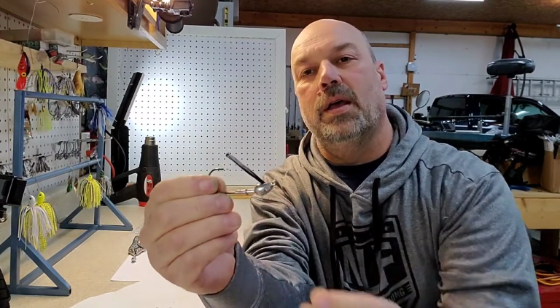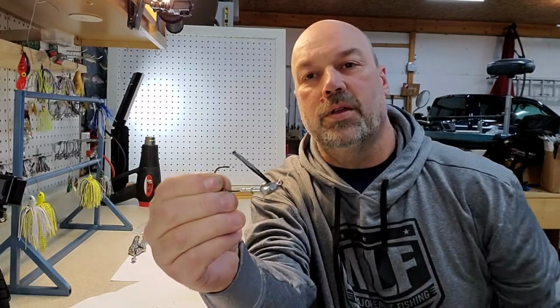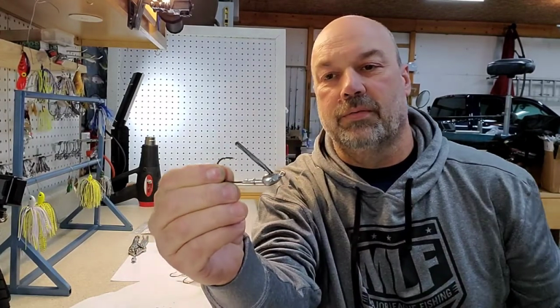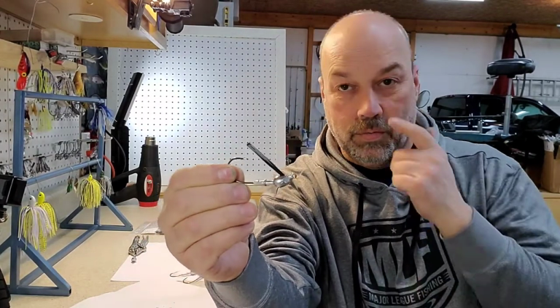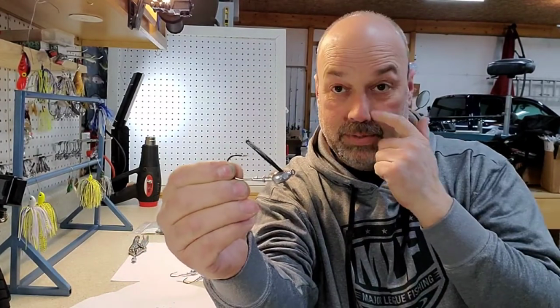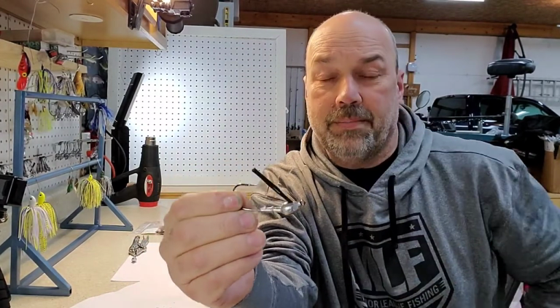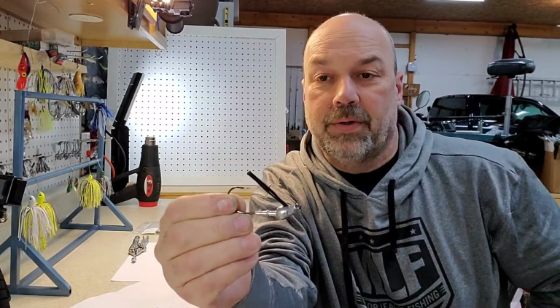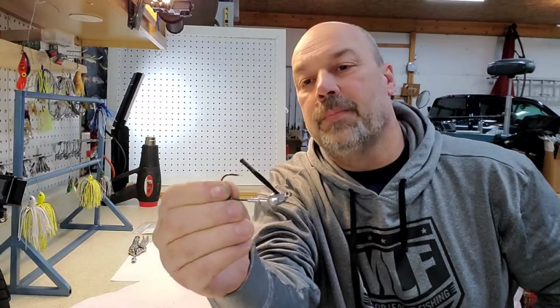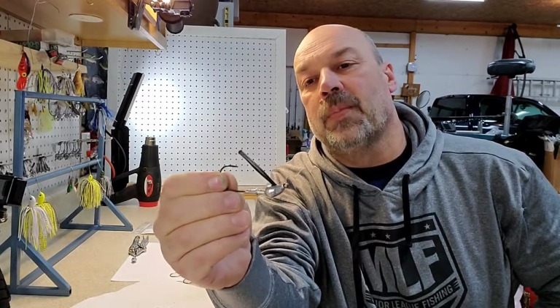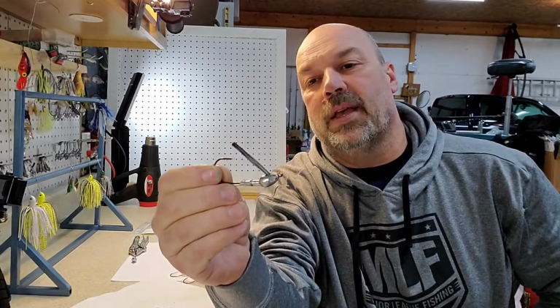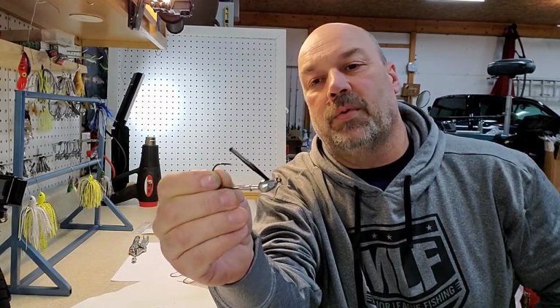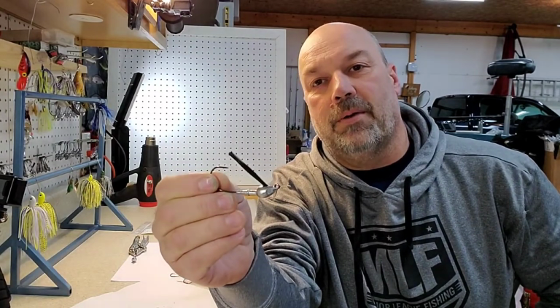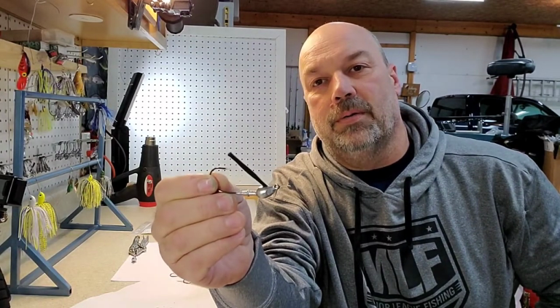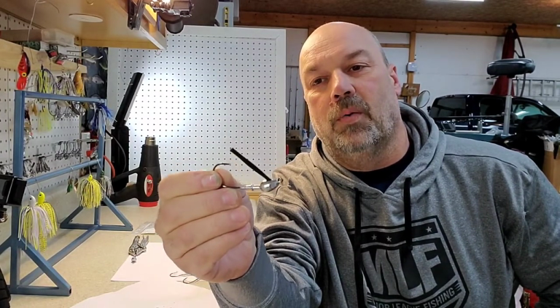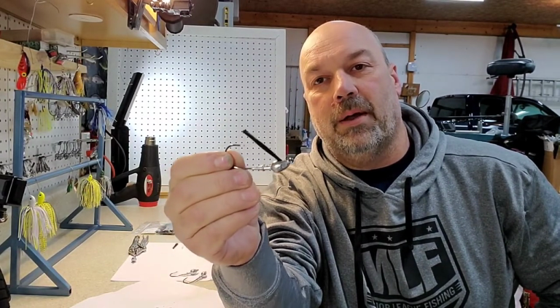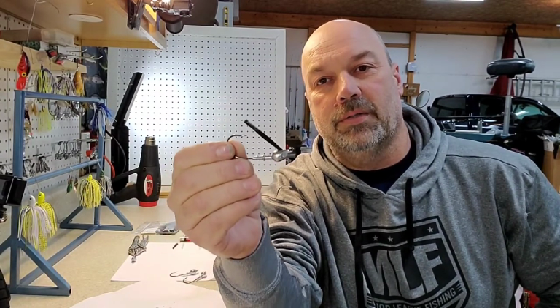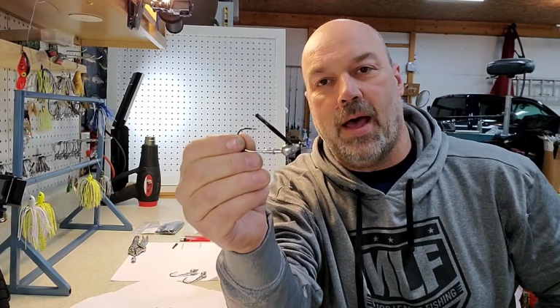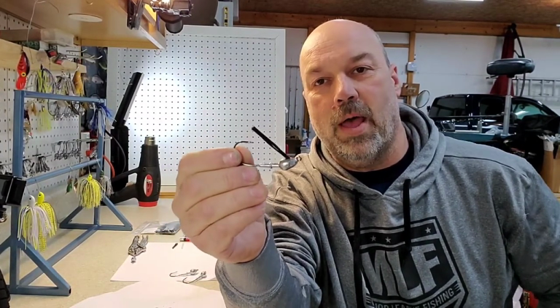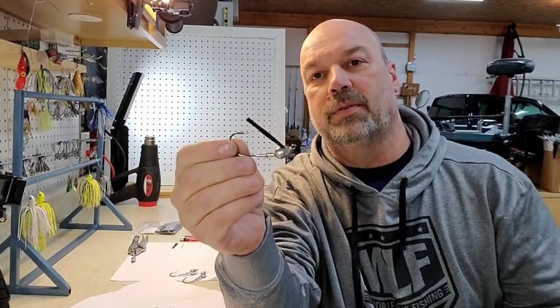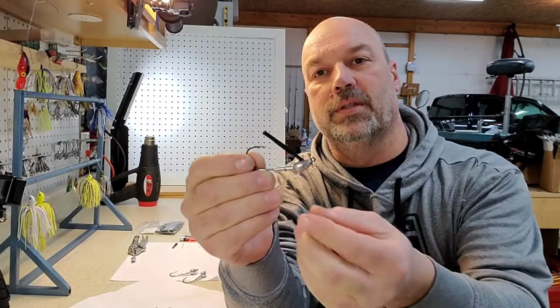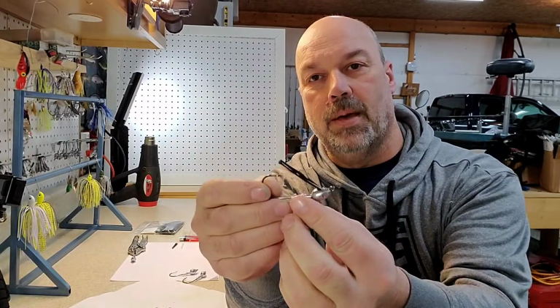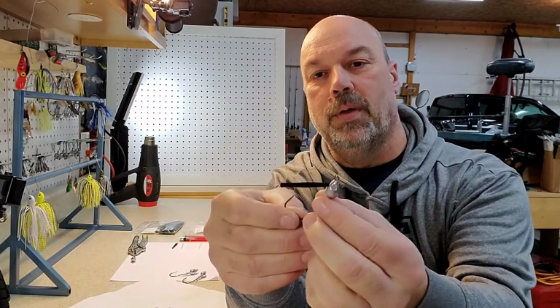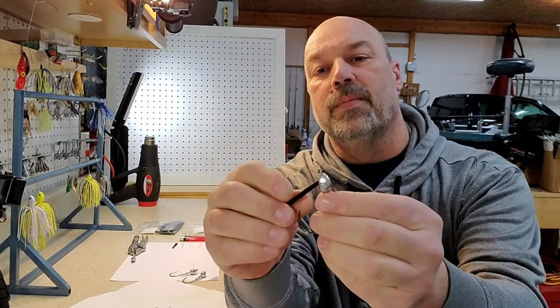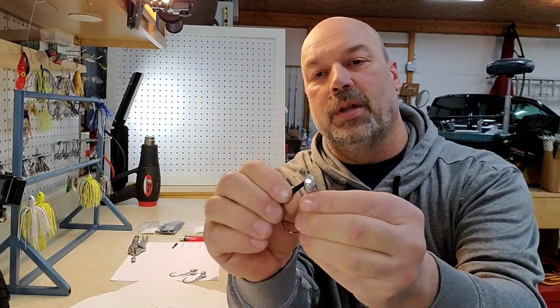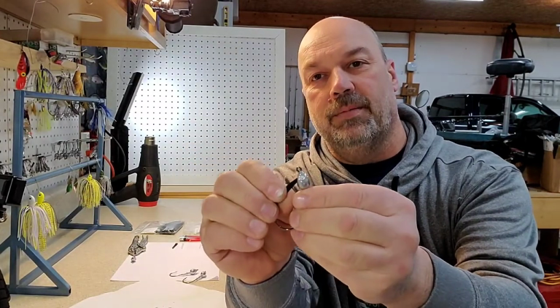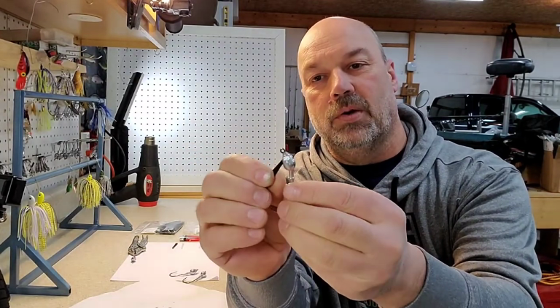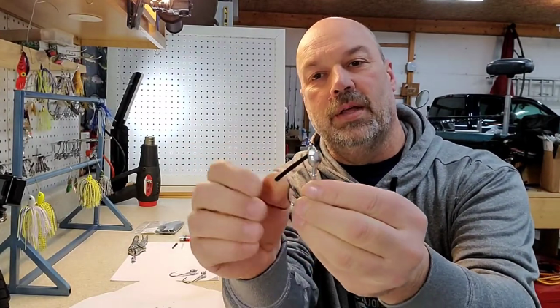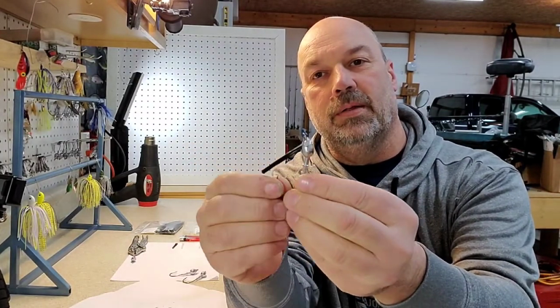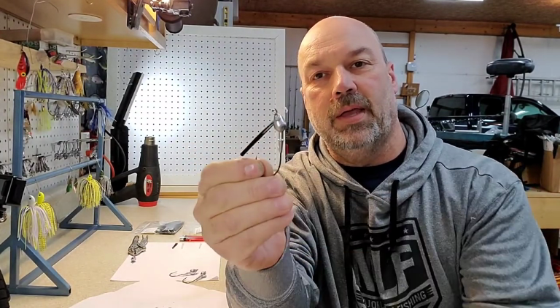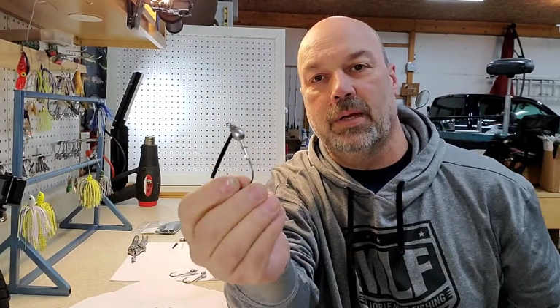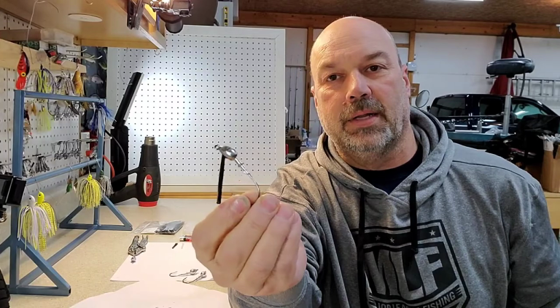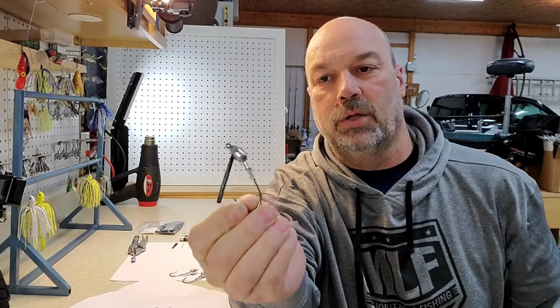You can do this several different ways, but the way I prefer to do it is as I'm doing the powder coat. While the powder coat's still hot and wet before it's set up, I'm going to jam this in the hole, and the paint will end up acting like glue.